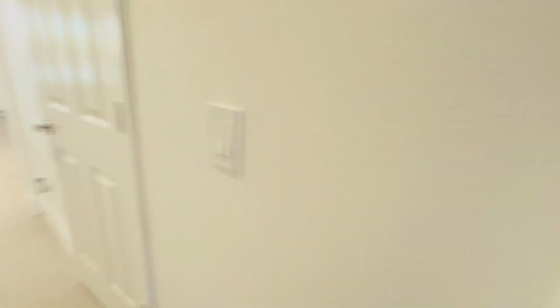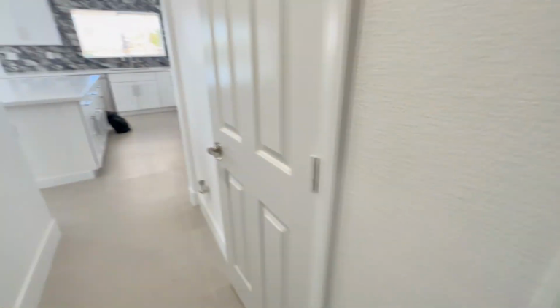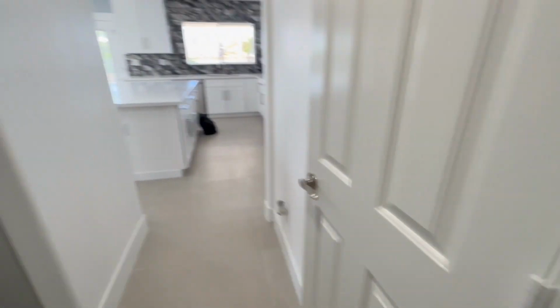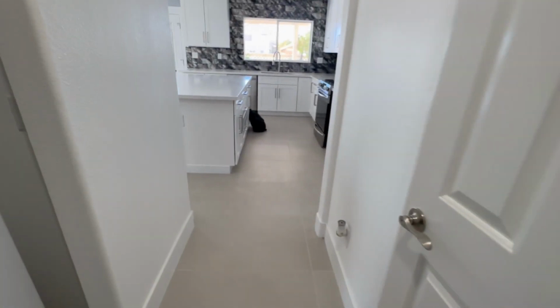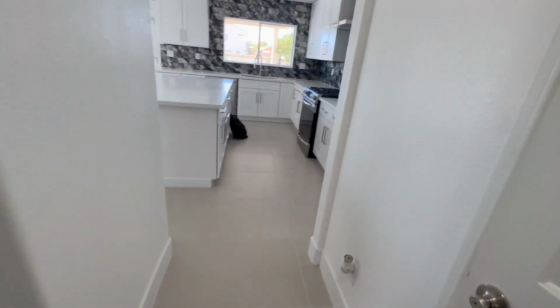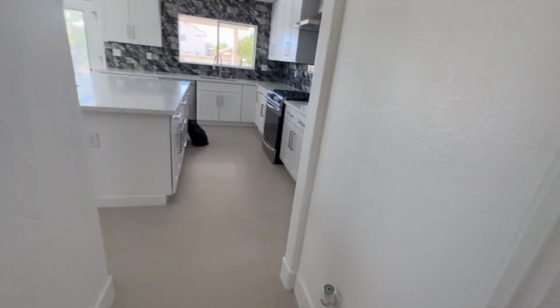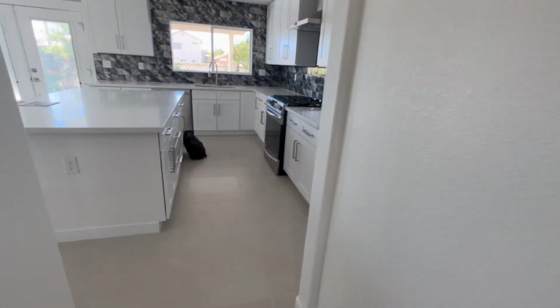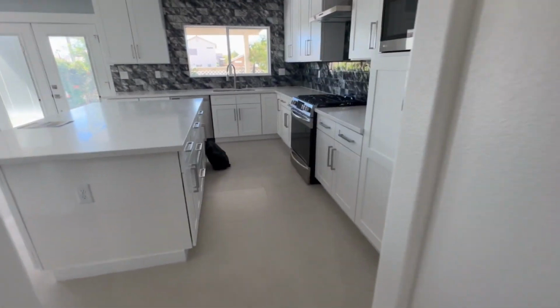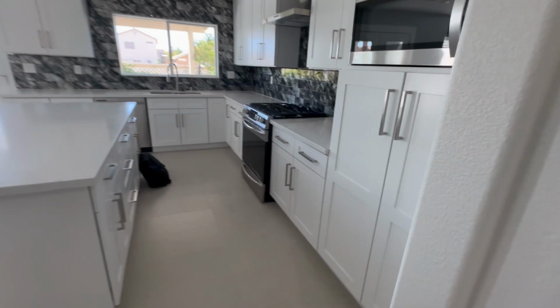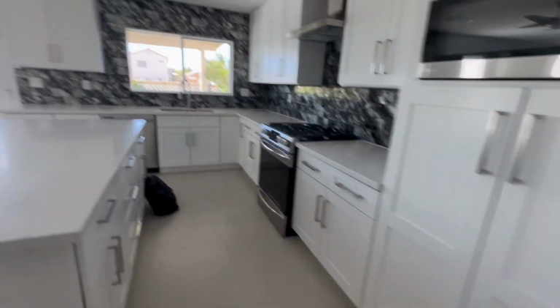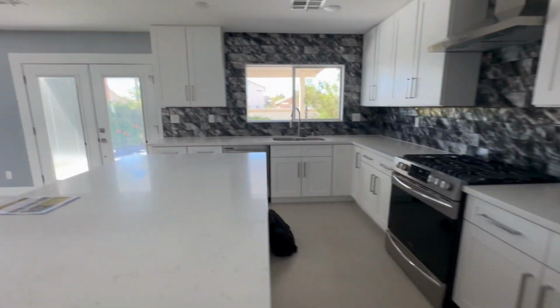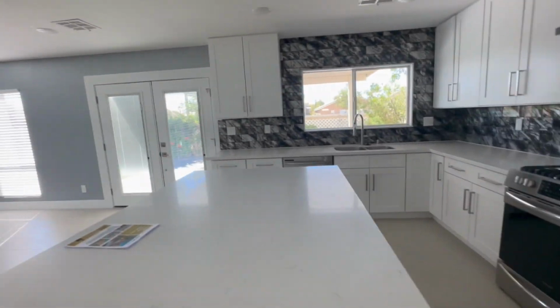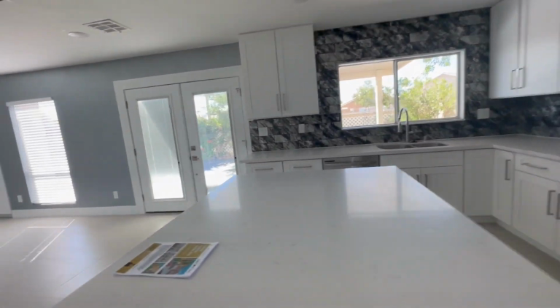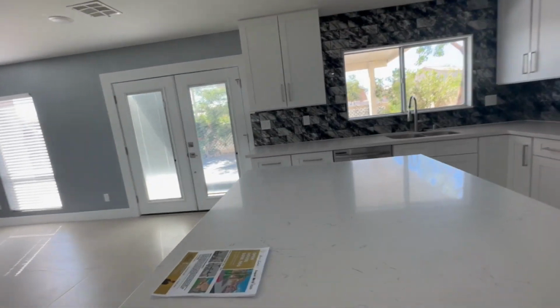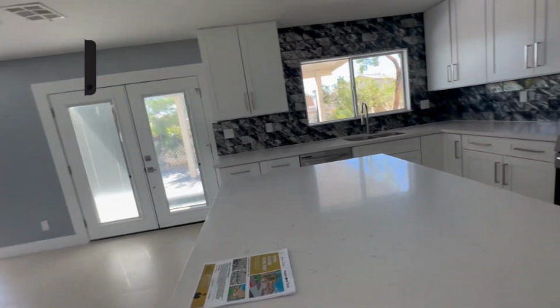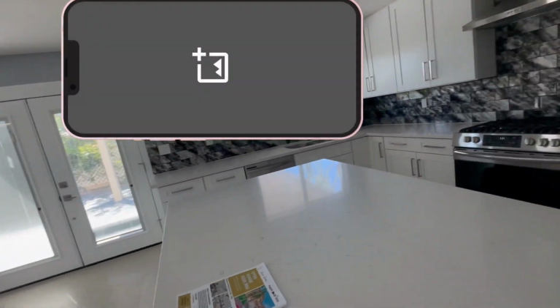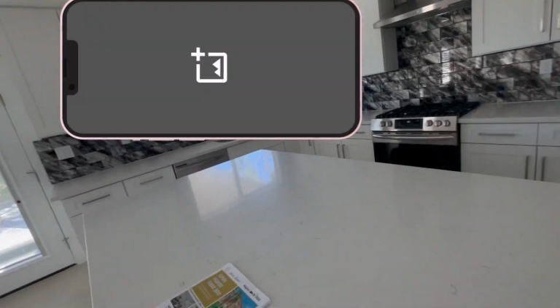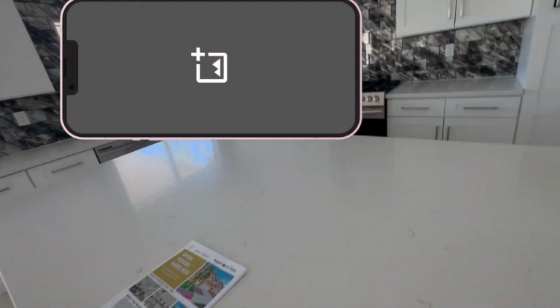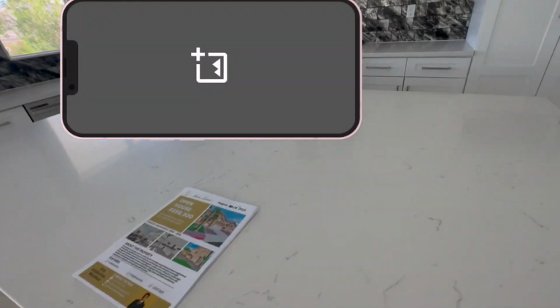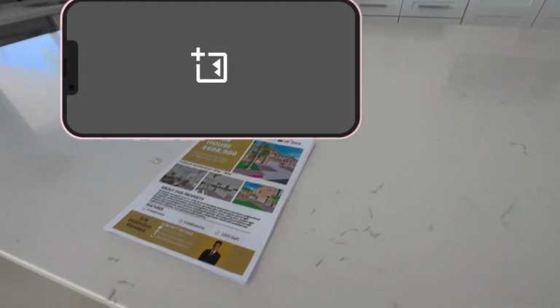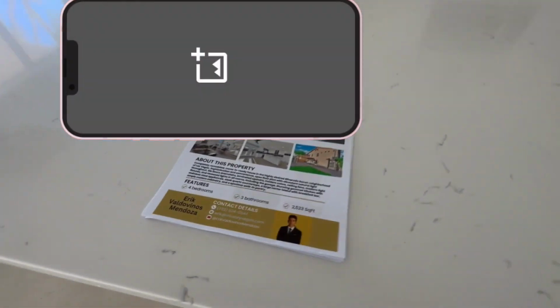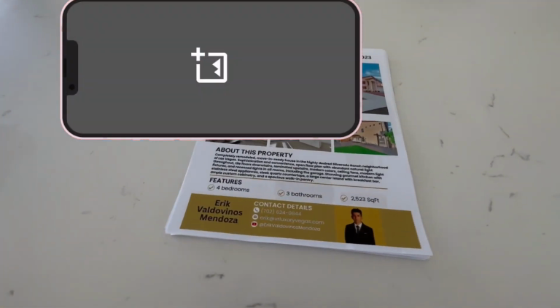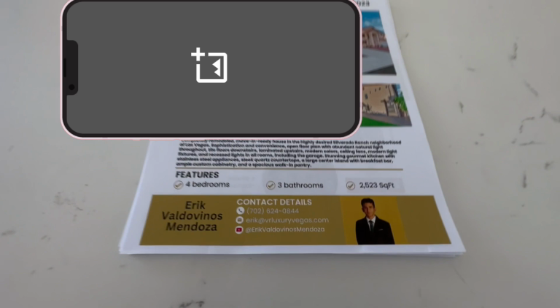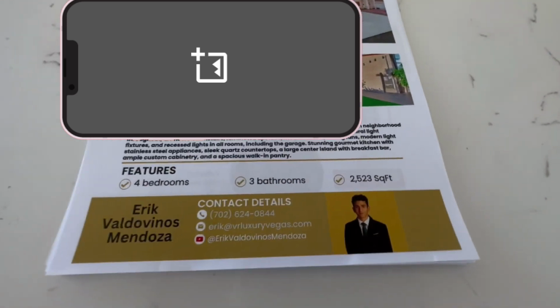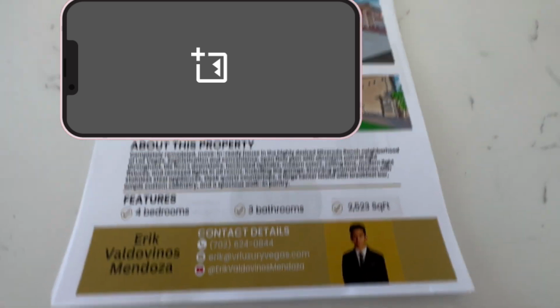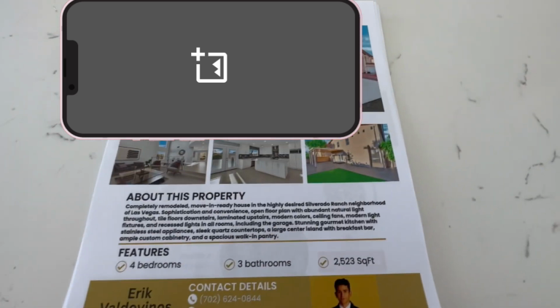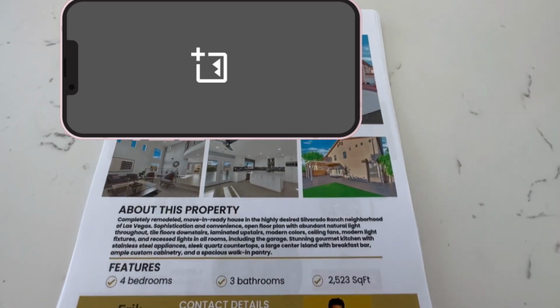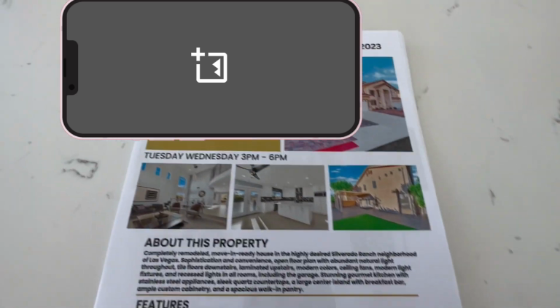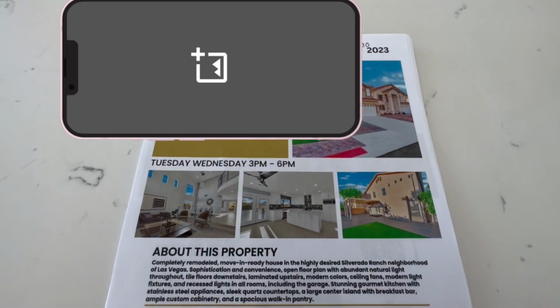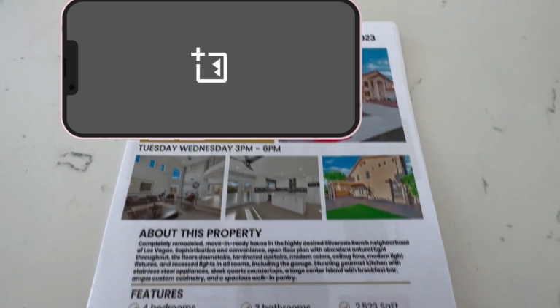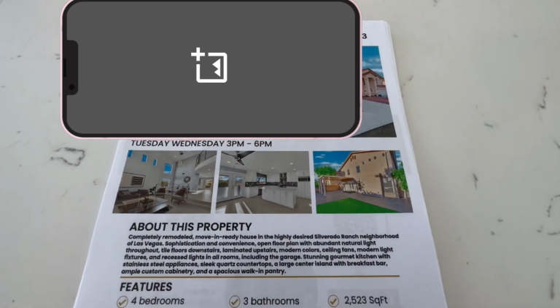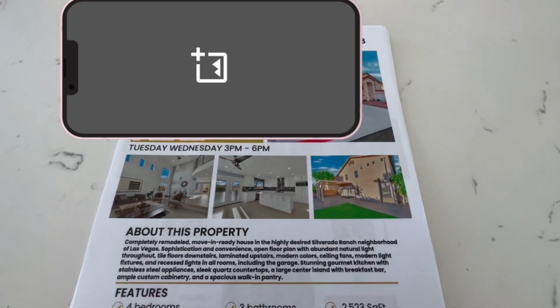This one is listed right at $698,900. There's a flyer I made that has my contact info and some basic information about the house.